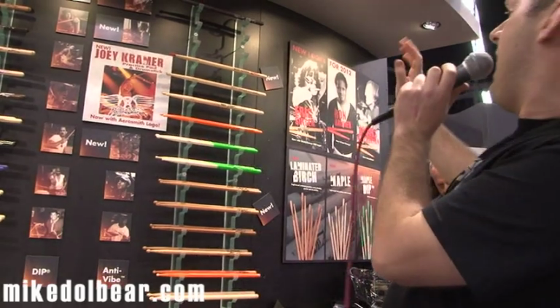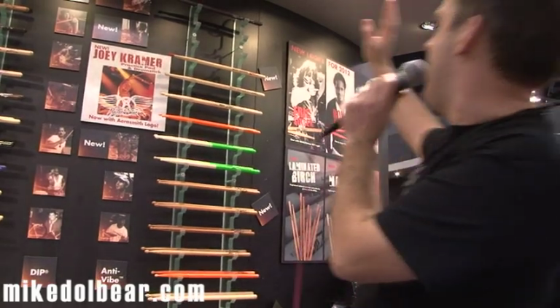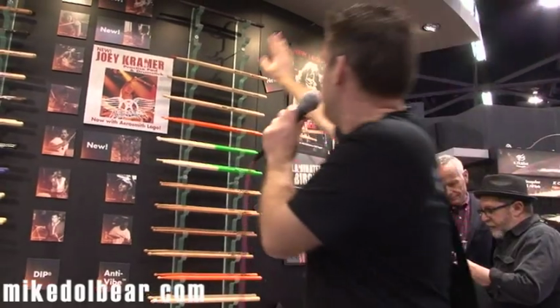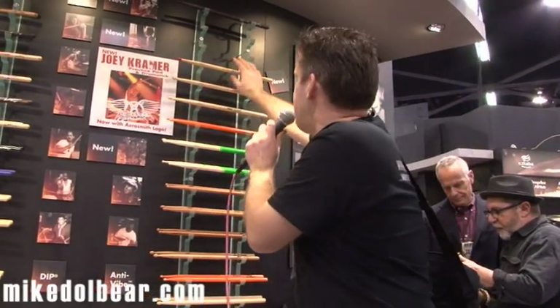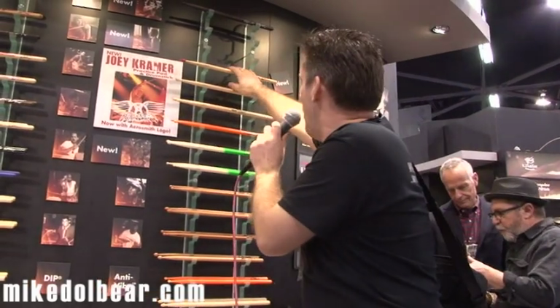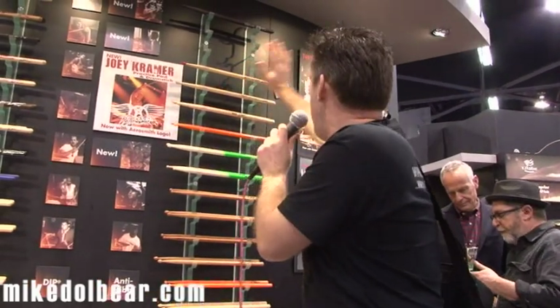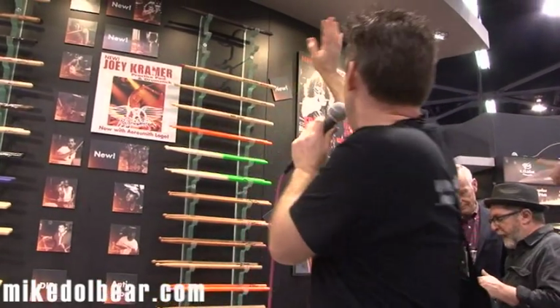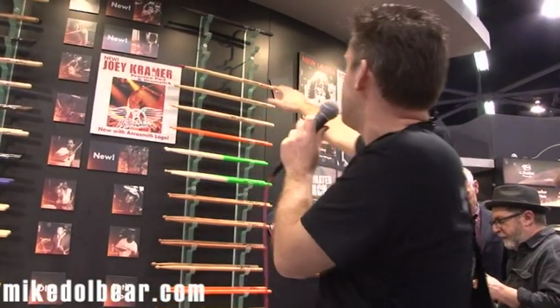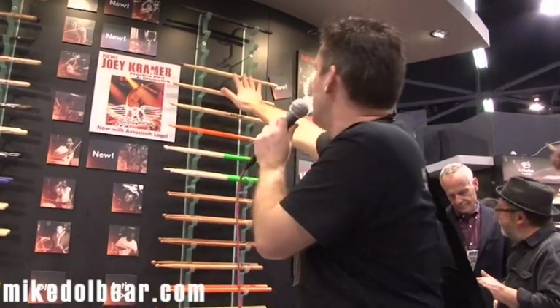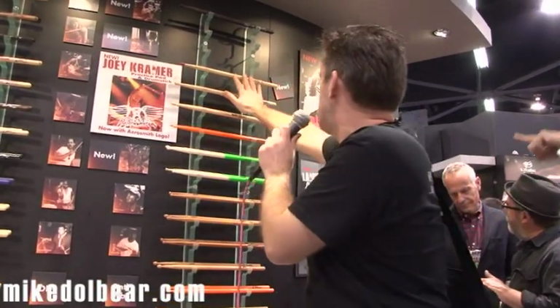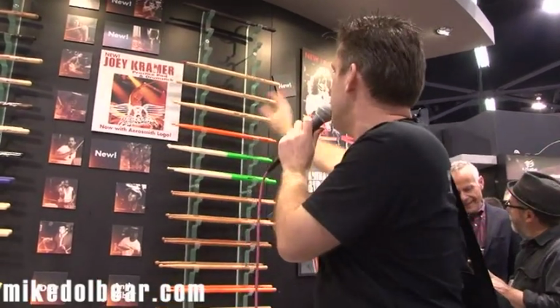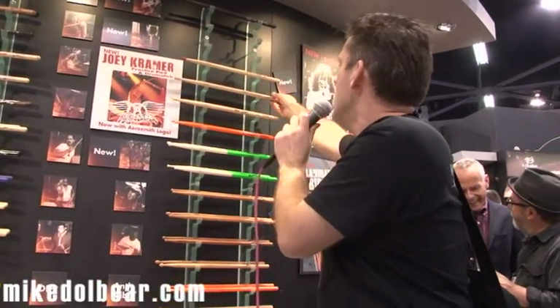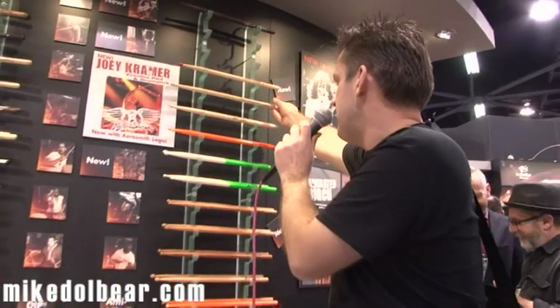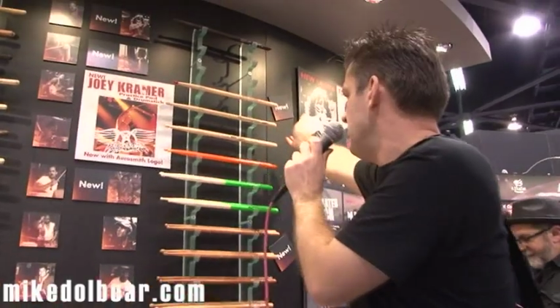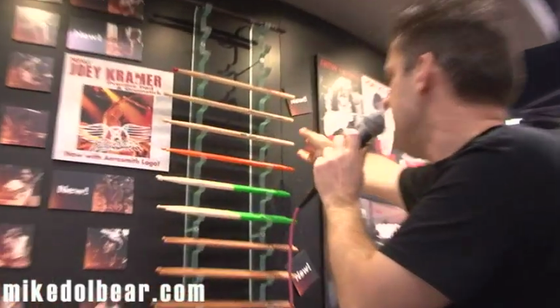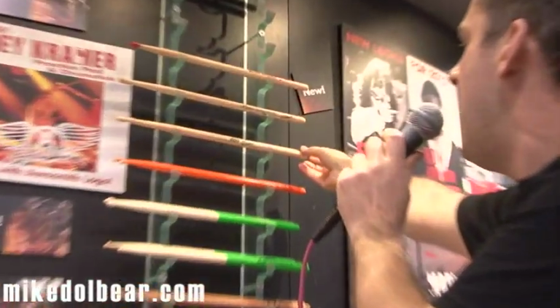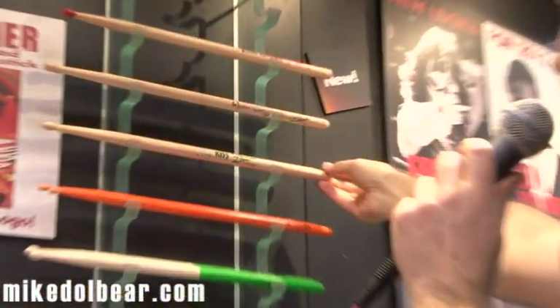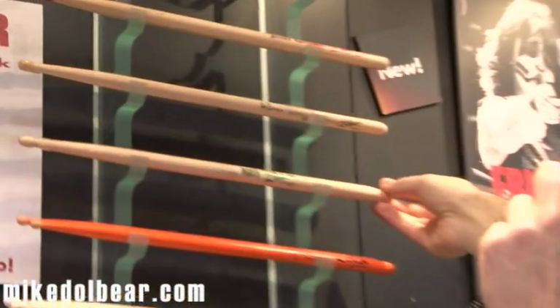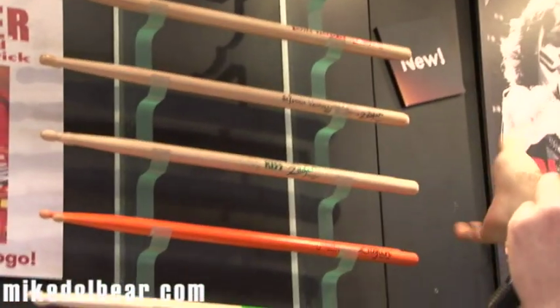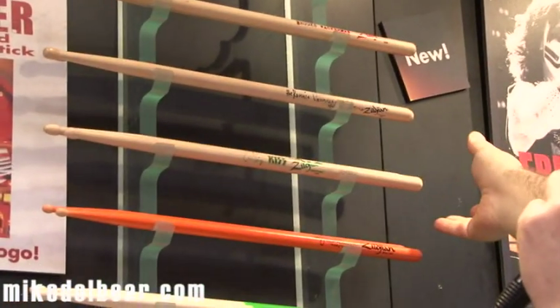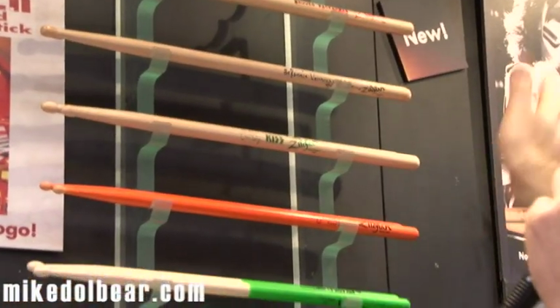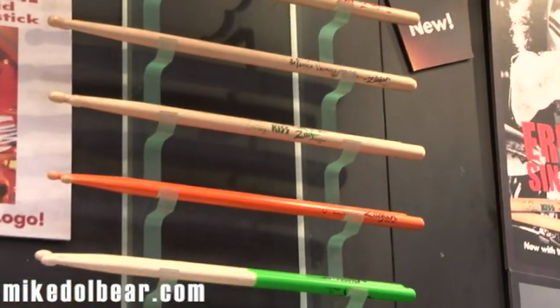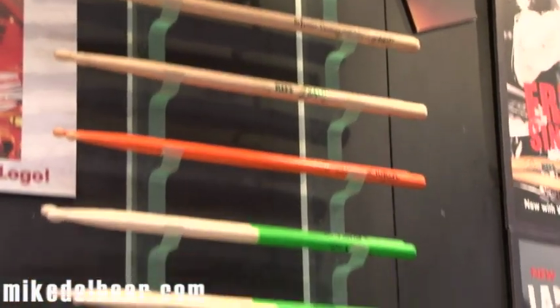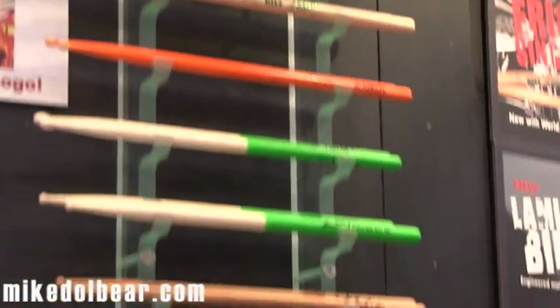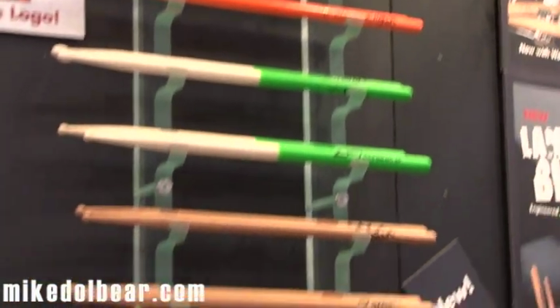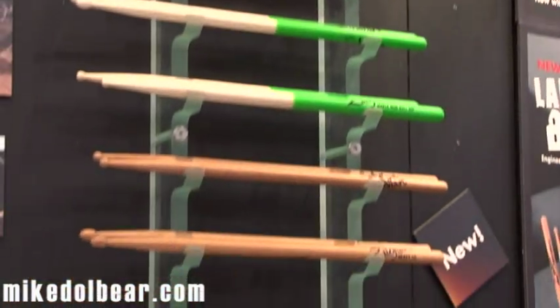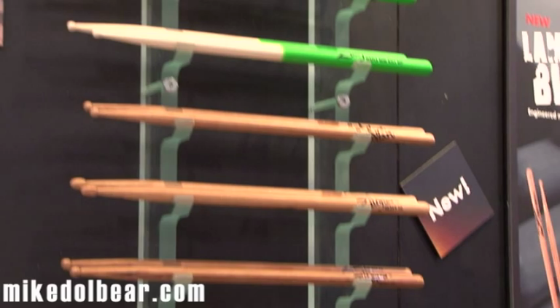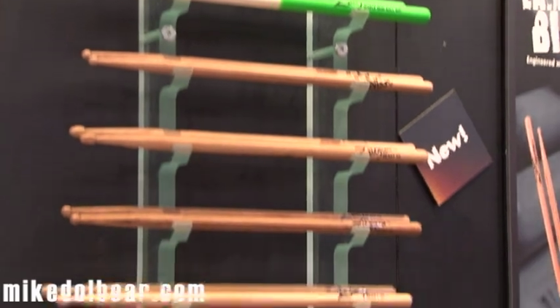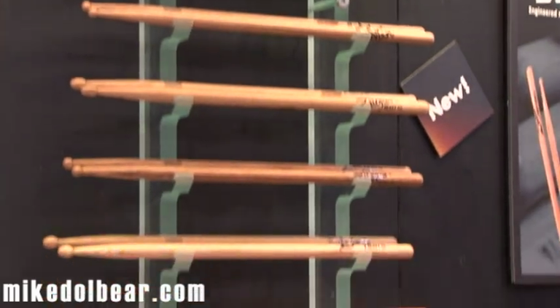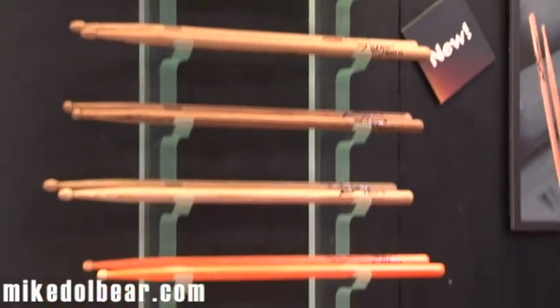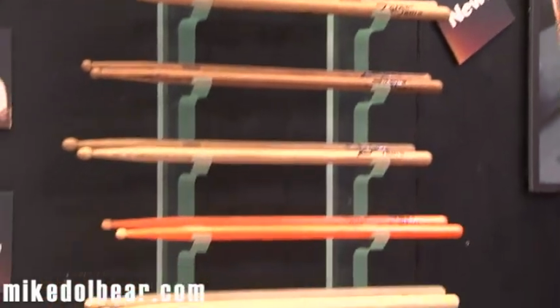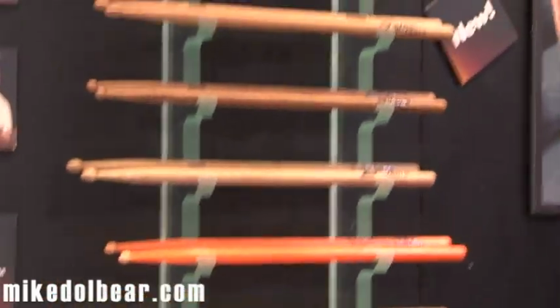And then we've got a few more artist sticks. We've got Brooks Wackerman, Ronnie Vannucci, and Eric Singer. These are the new sticks from Zildjian.